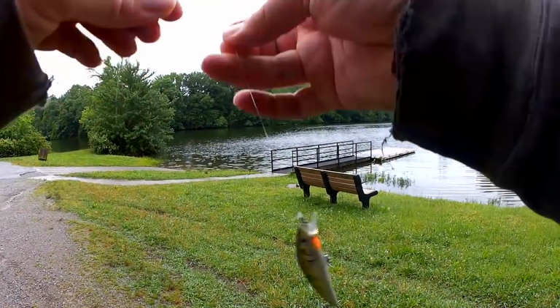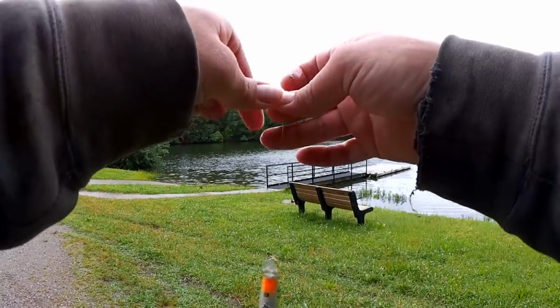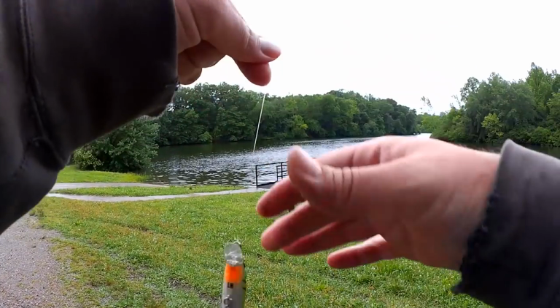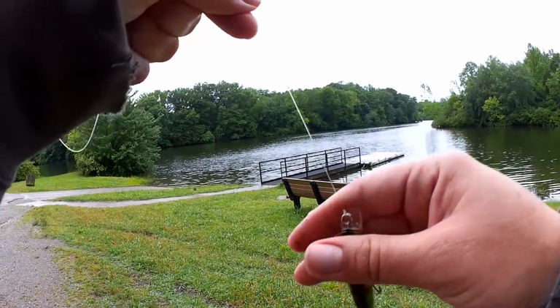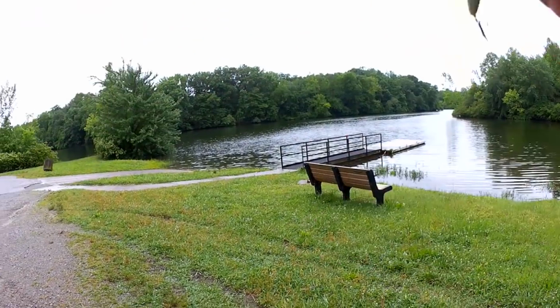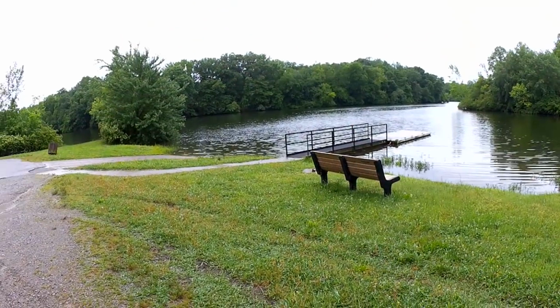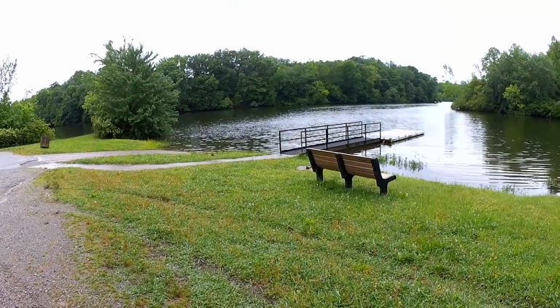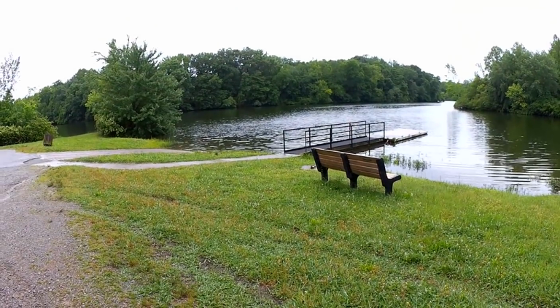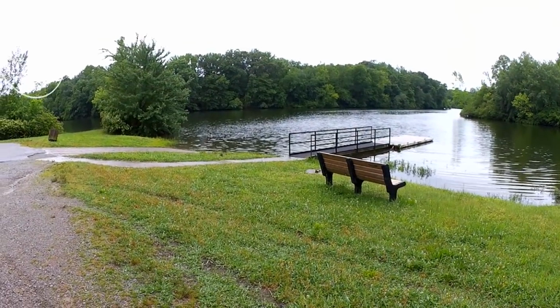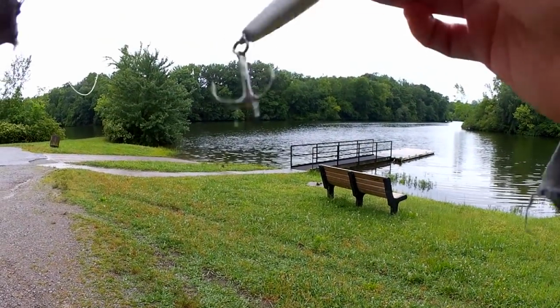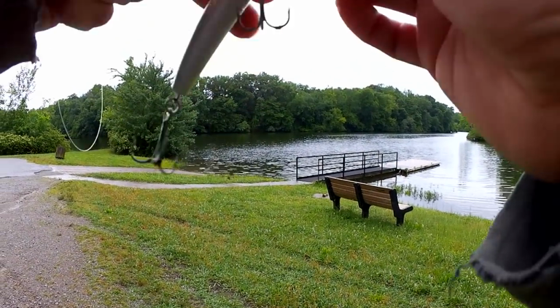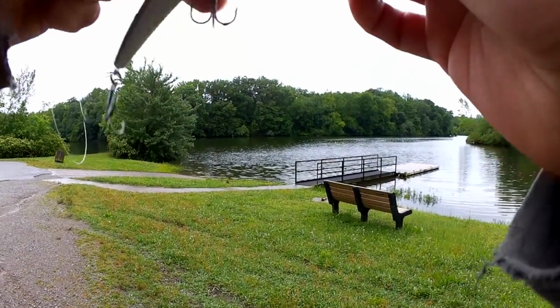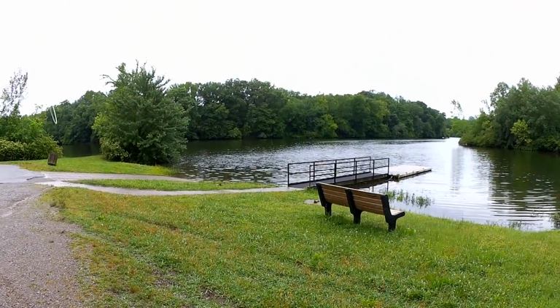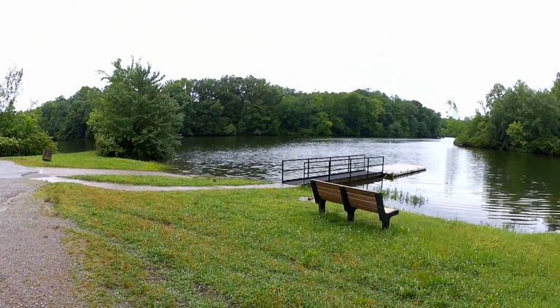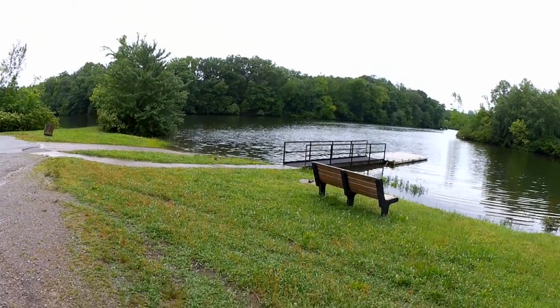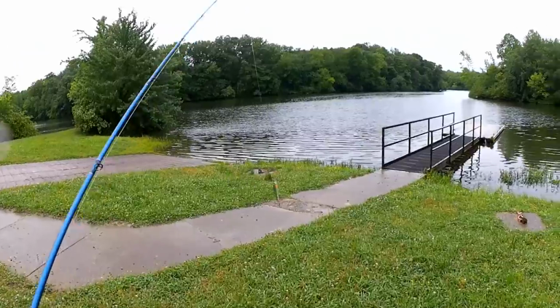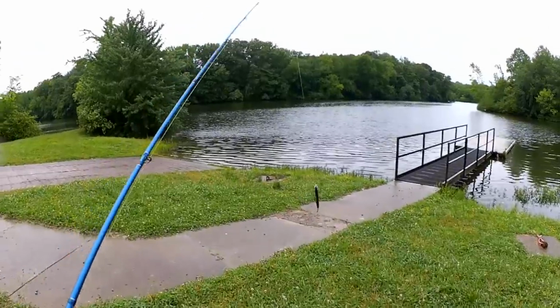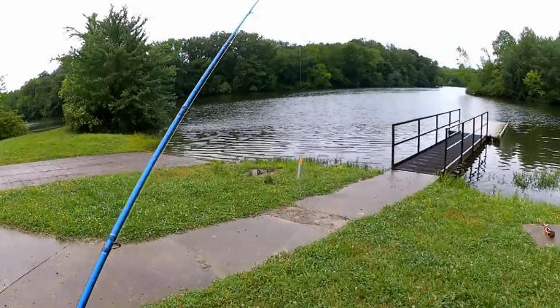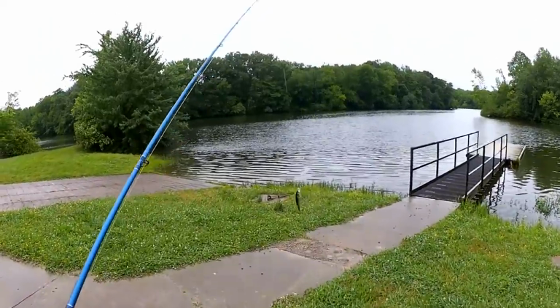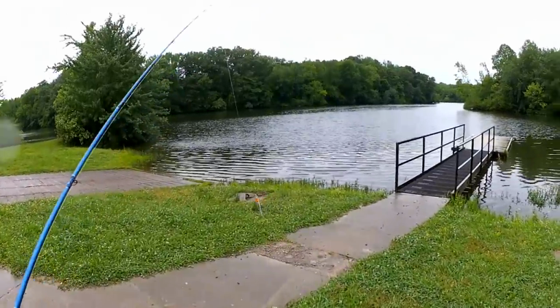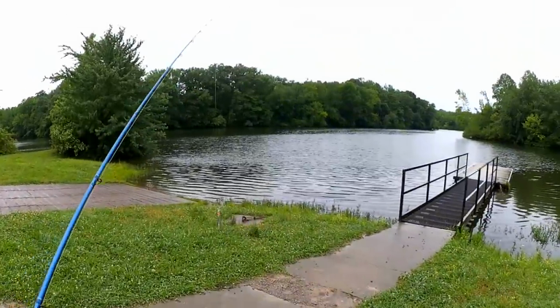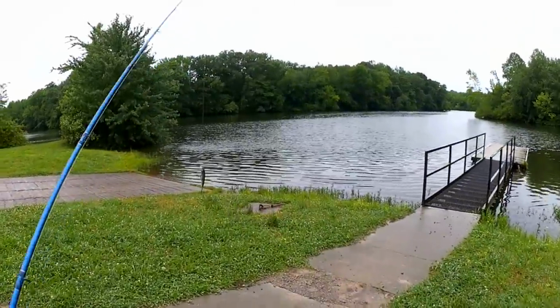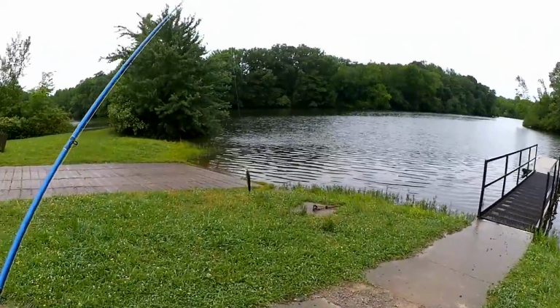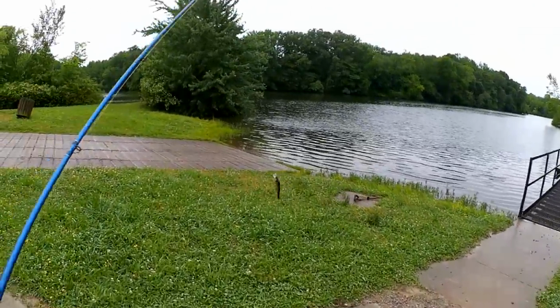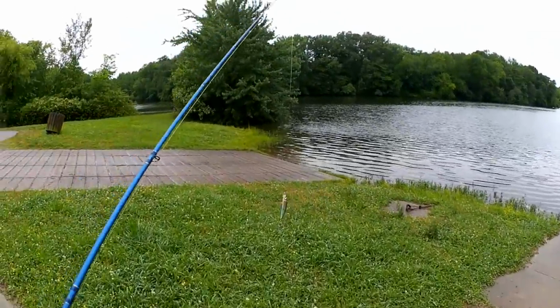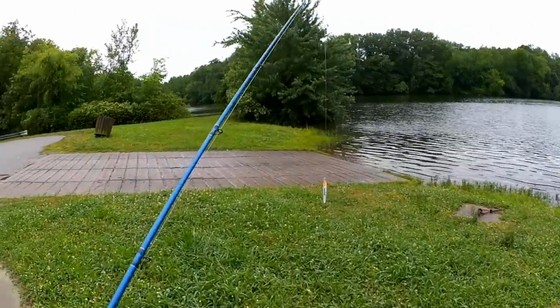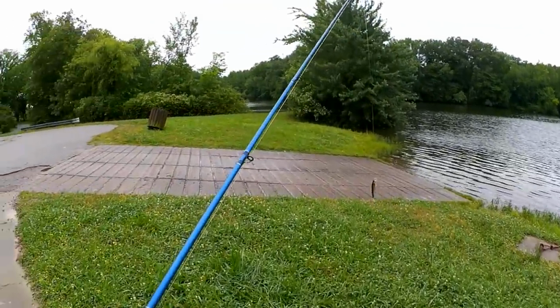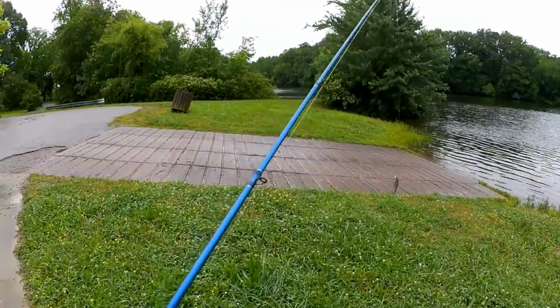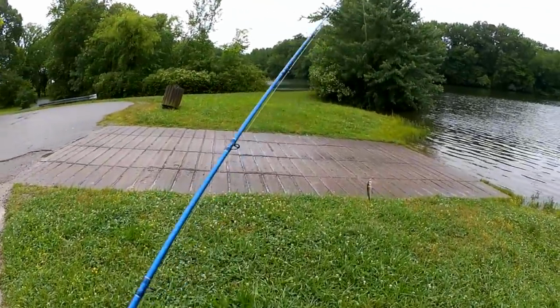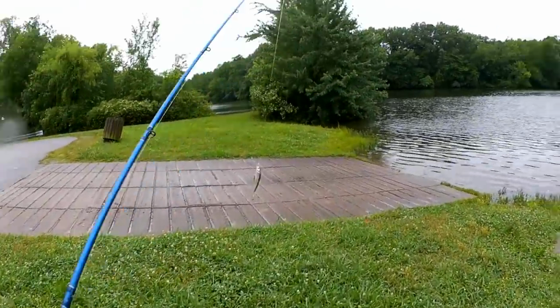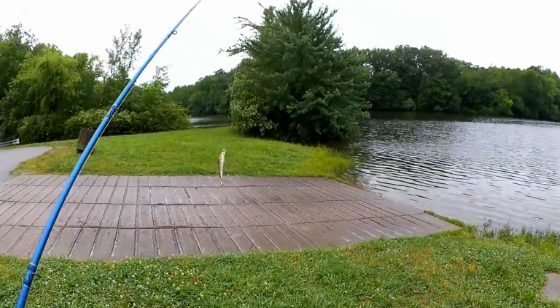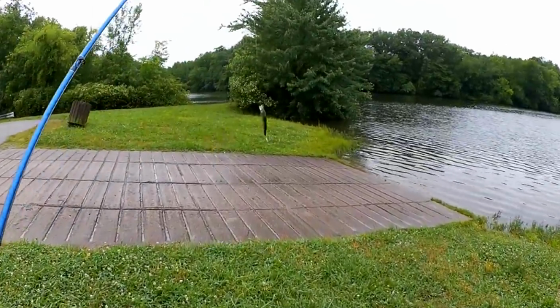I'm going to re-tie — there's a little braid right there by where it's tied on. Alright, a few more casts over here and I'm gonna call it a day. I was just happy to get the lure back.